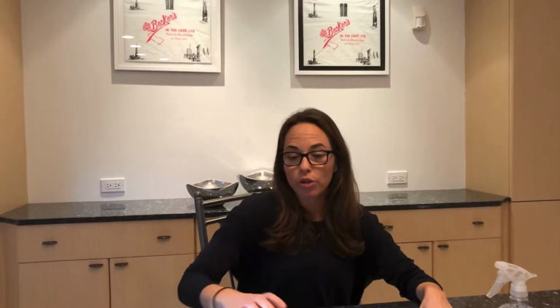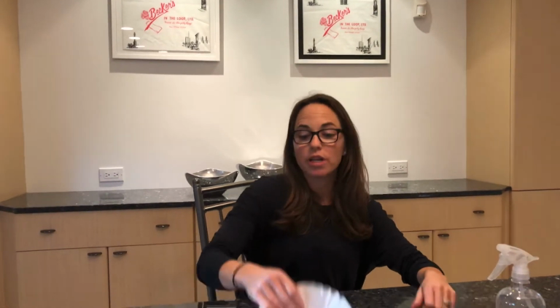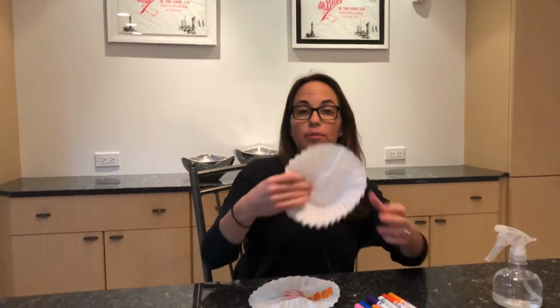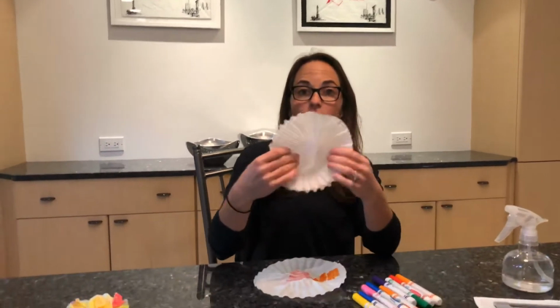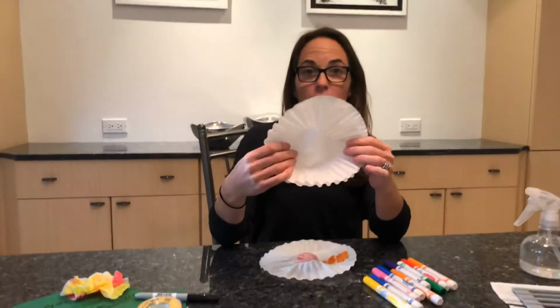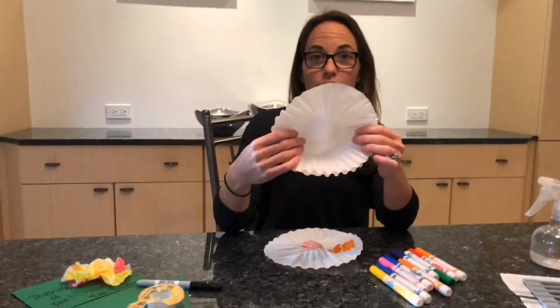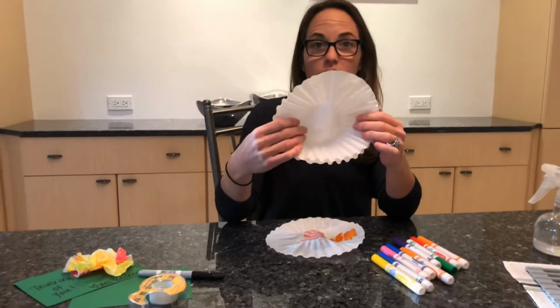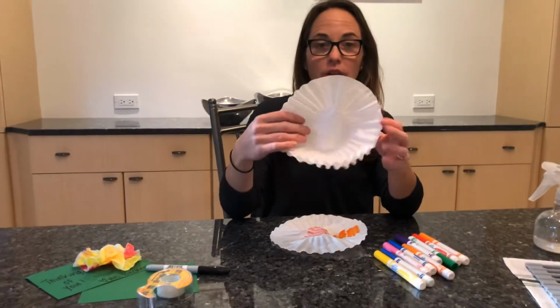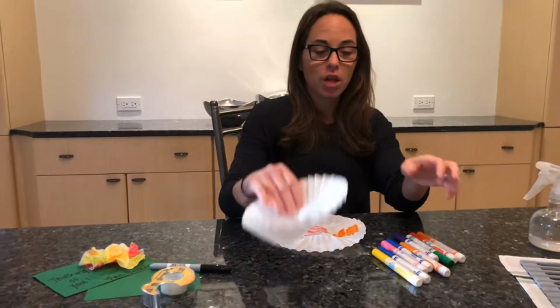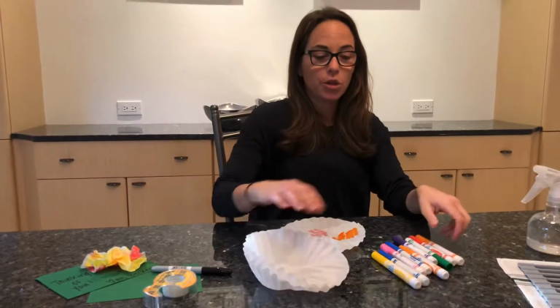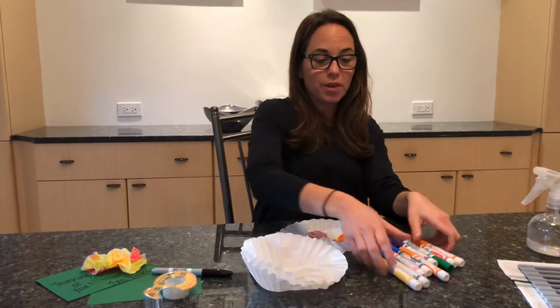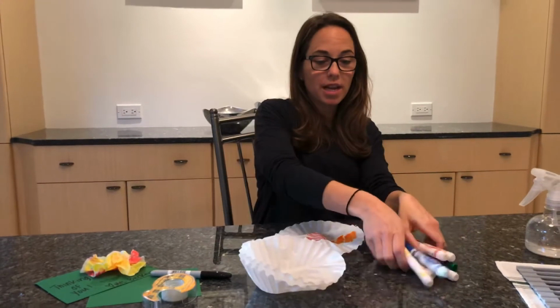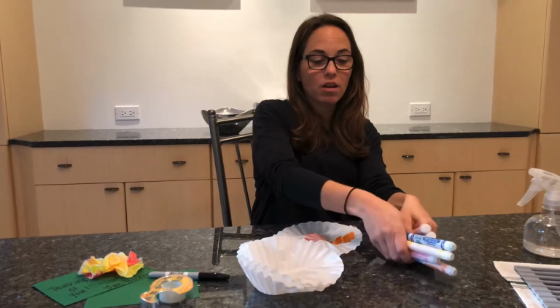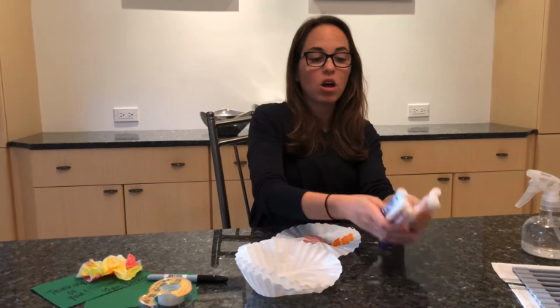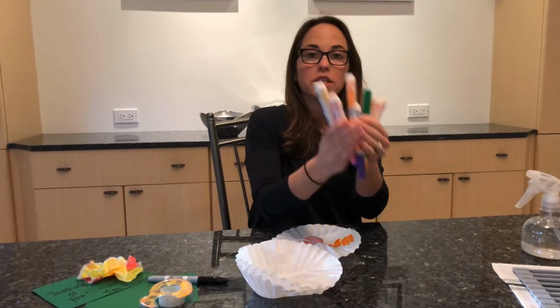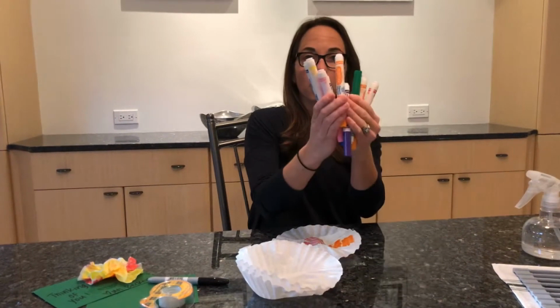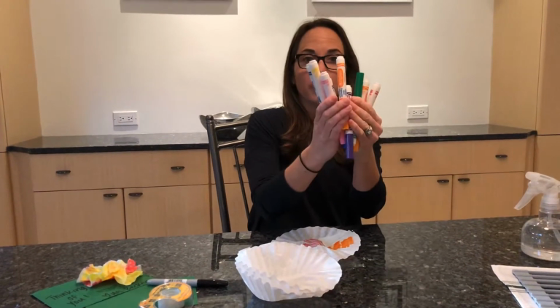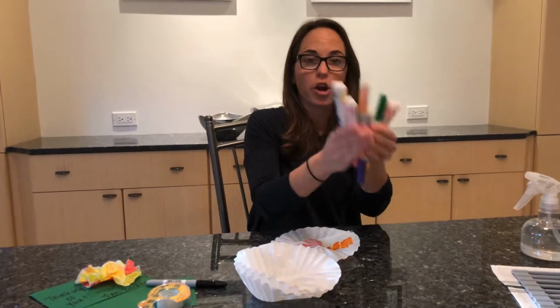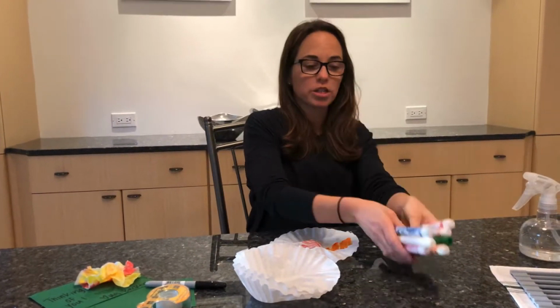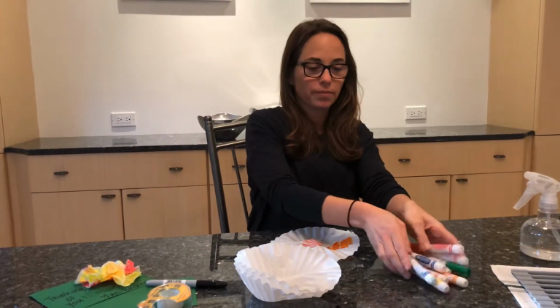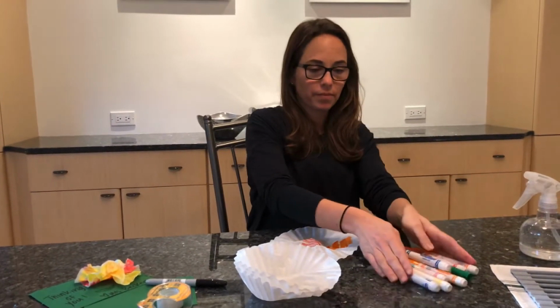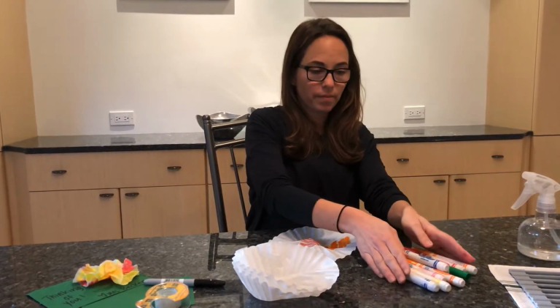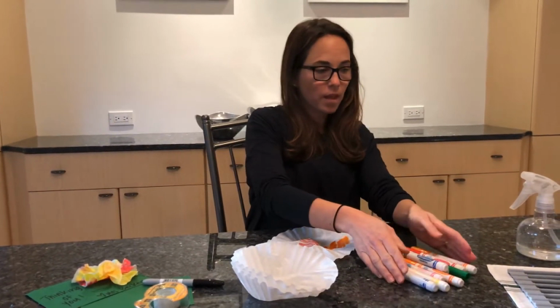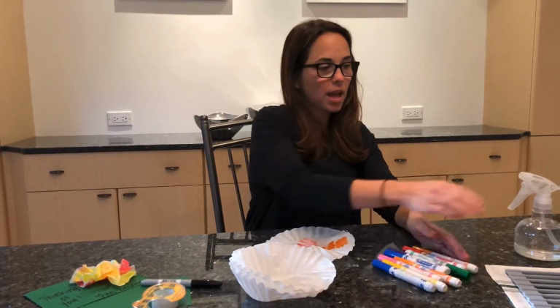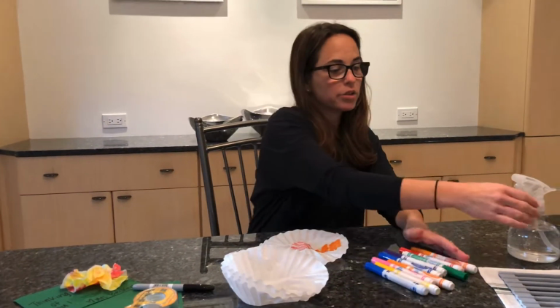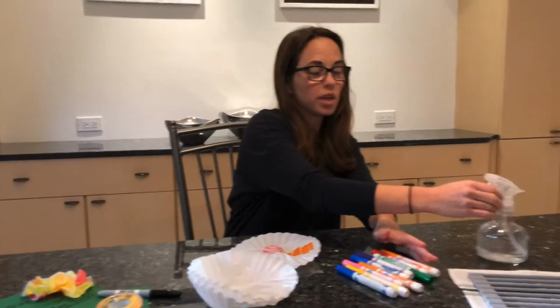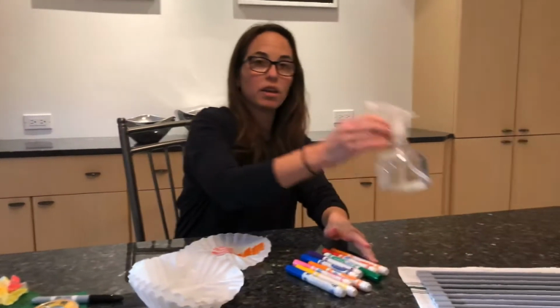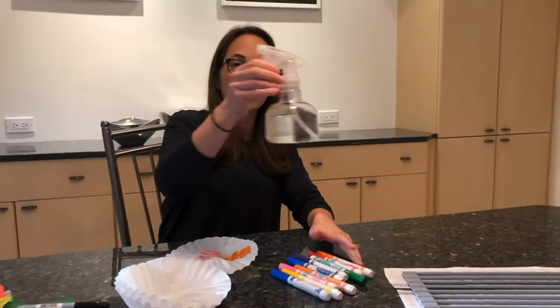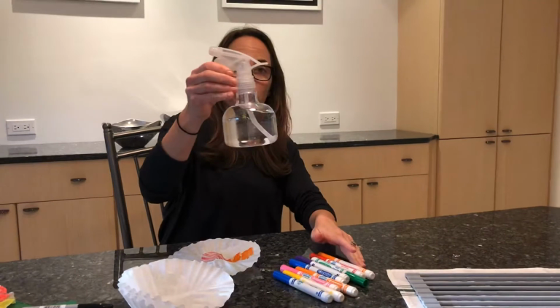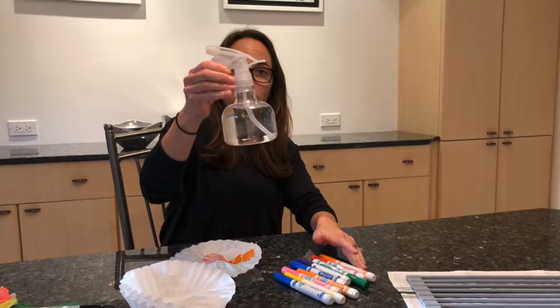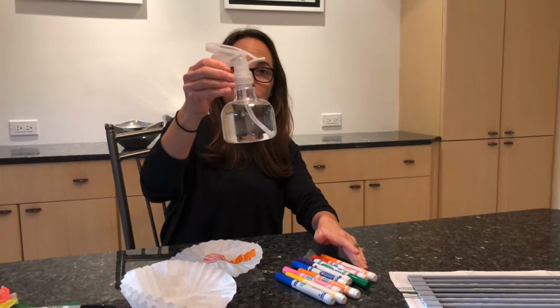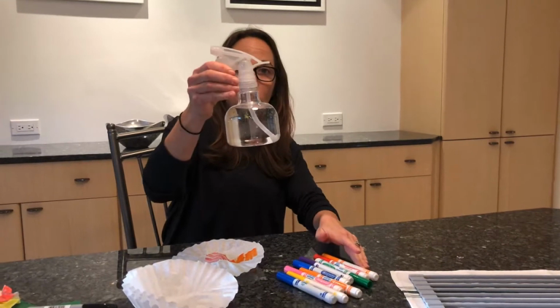You need some coffee filters, you need all different color markers, and you need a spray bottle with some water.